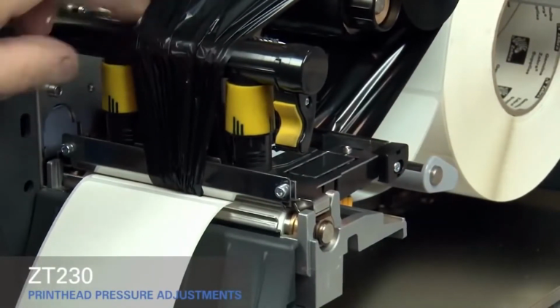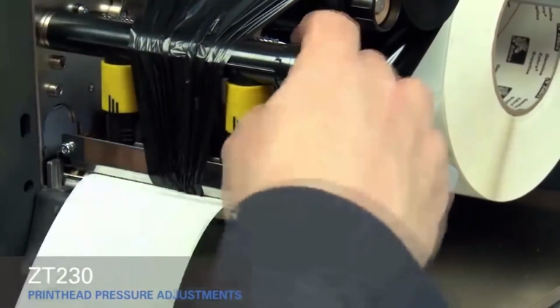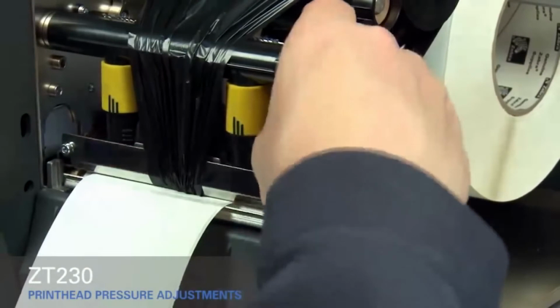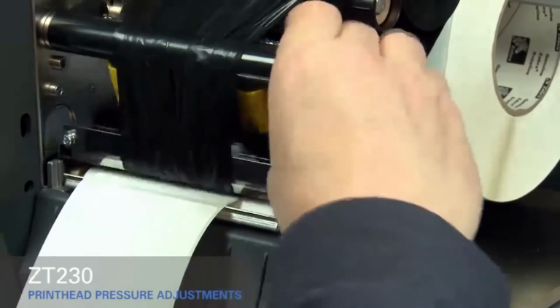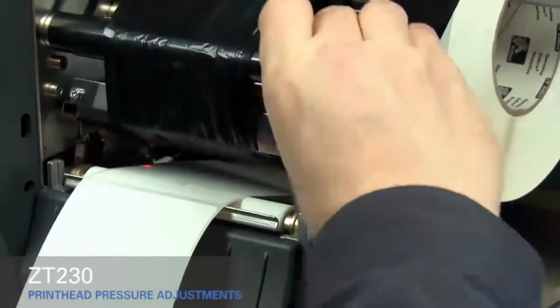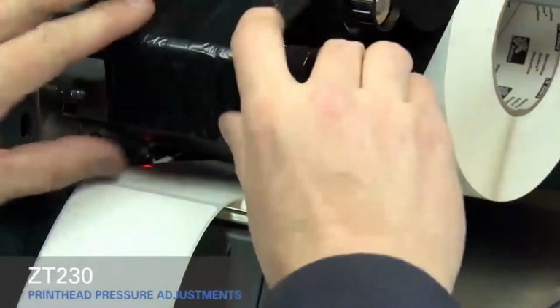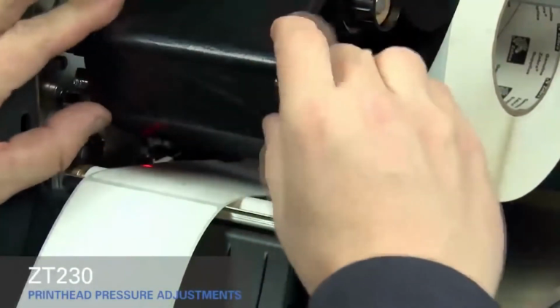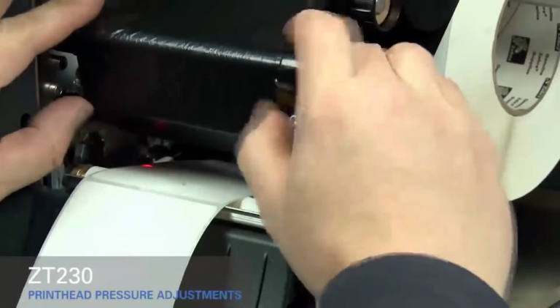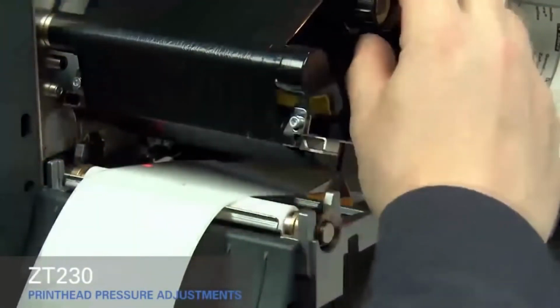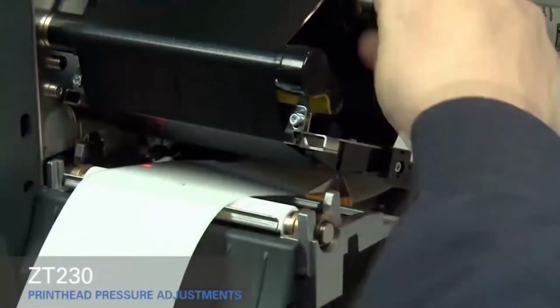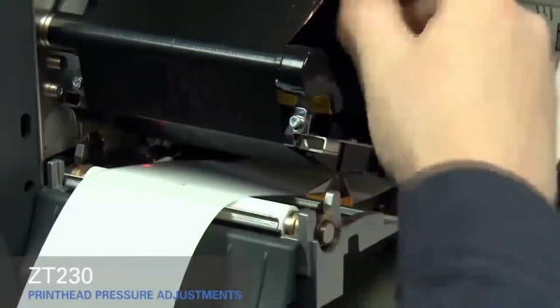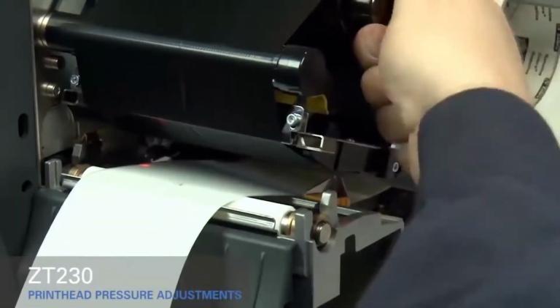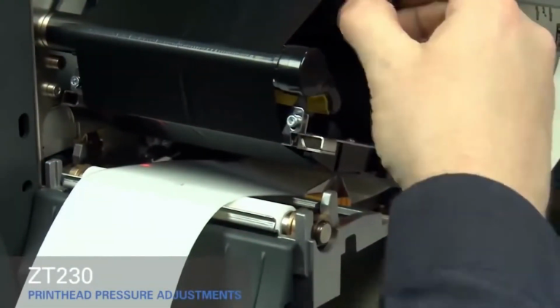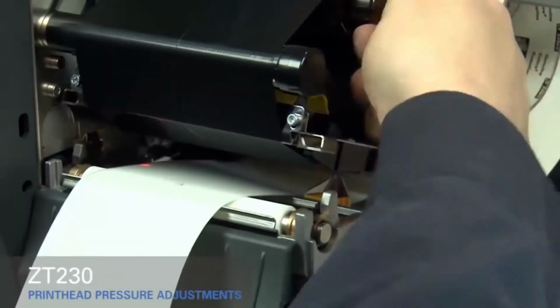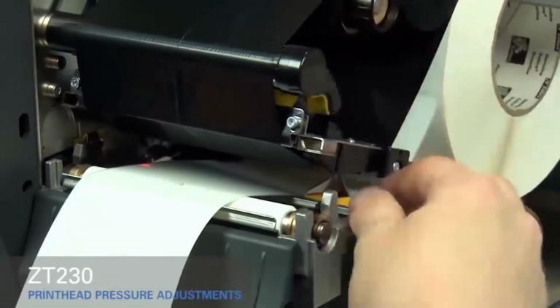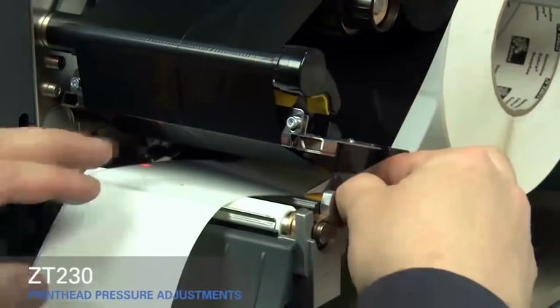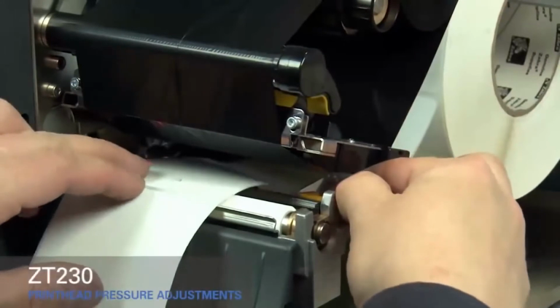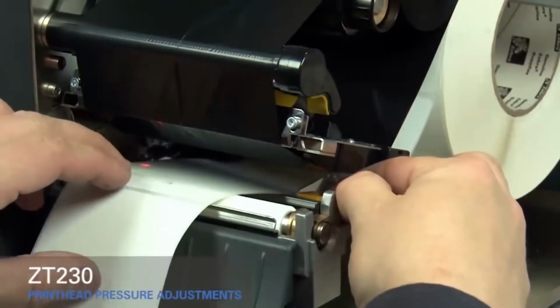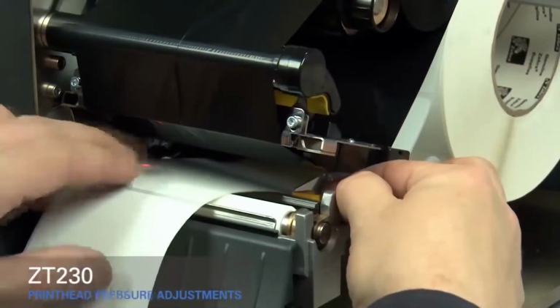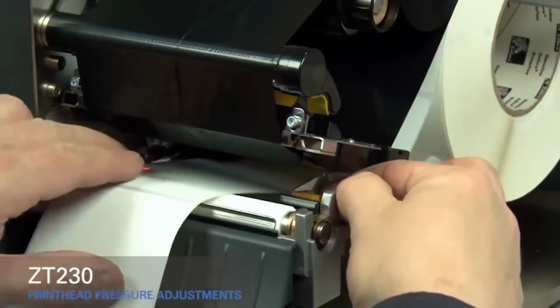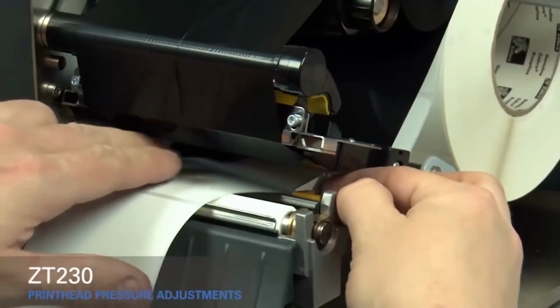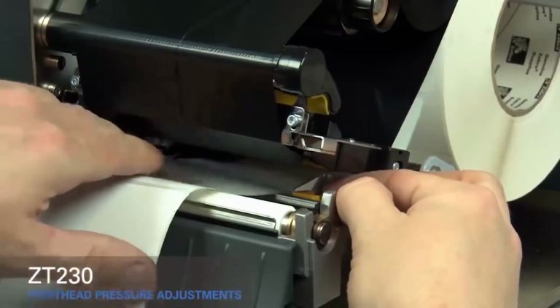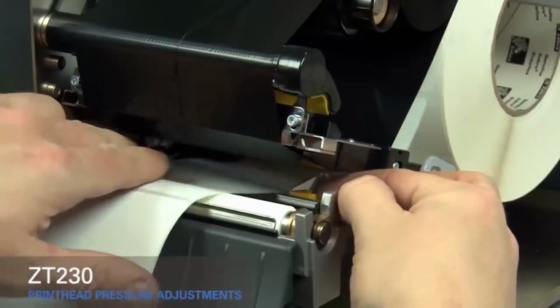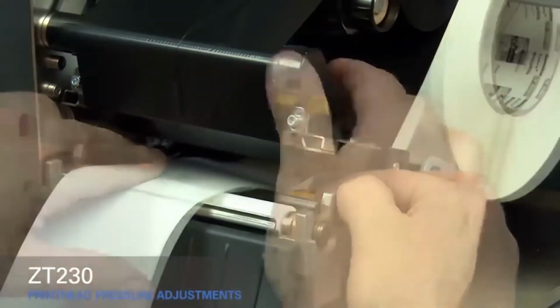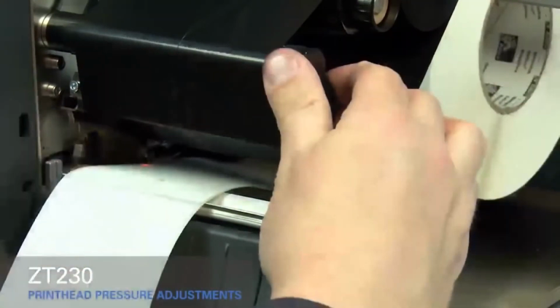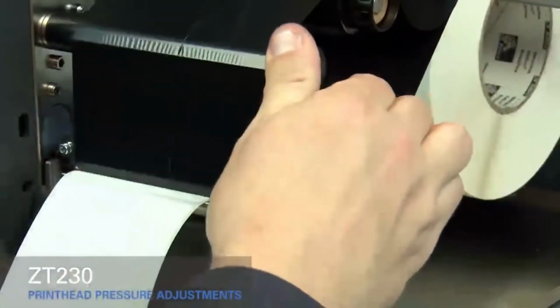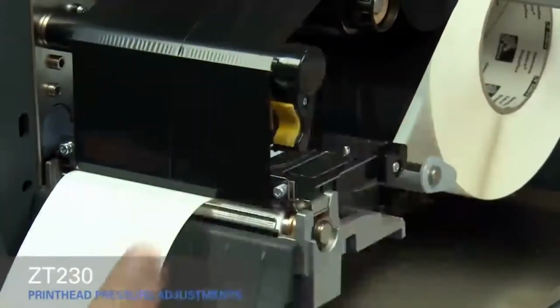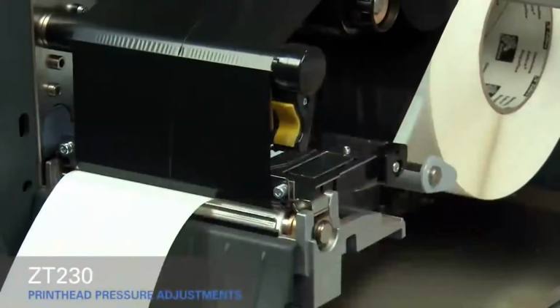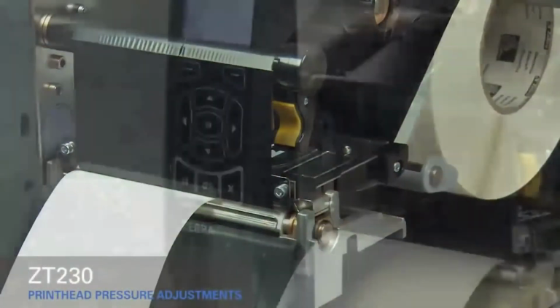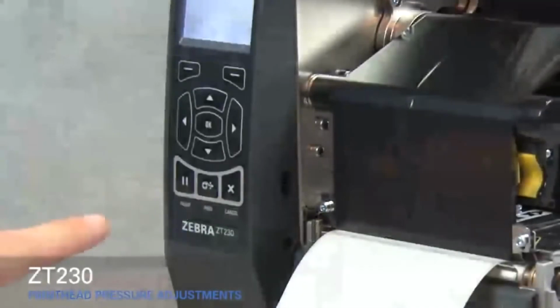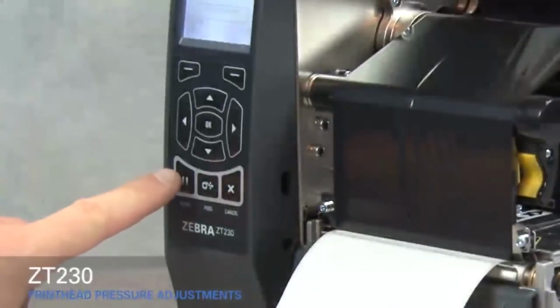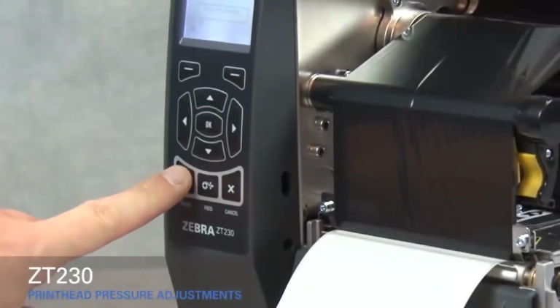Smooth out the ribbon and turn the spindle to remove ribbon slack. Make sure the gold outer media guide is pushed in and touching the edge of the media. Close the print head and press the pause button.